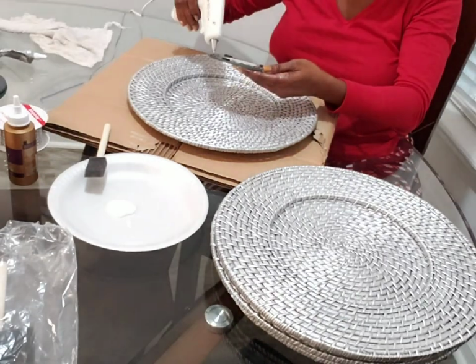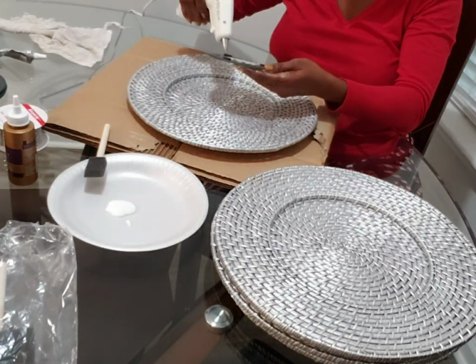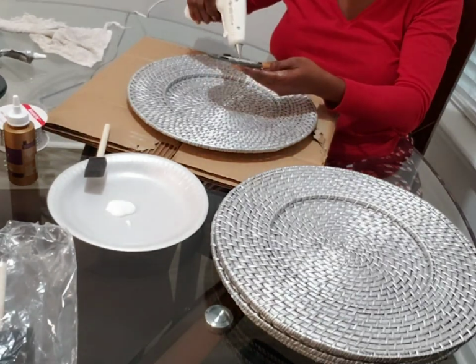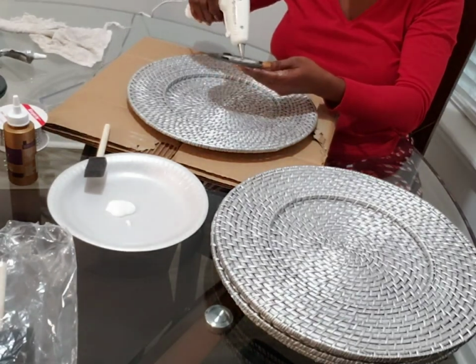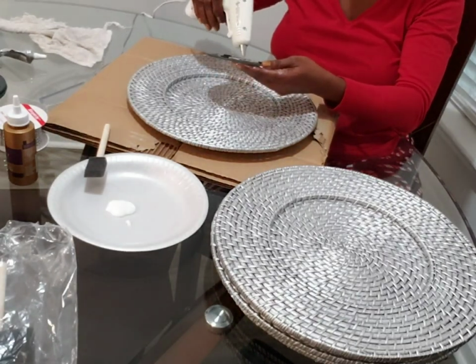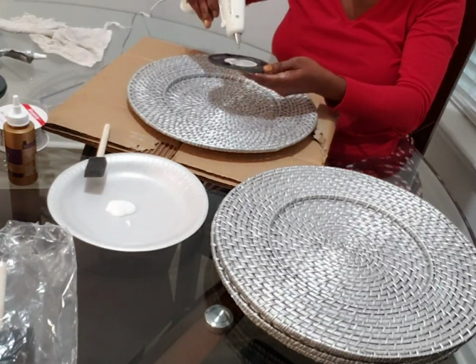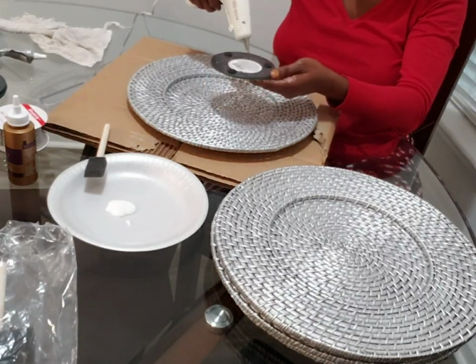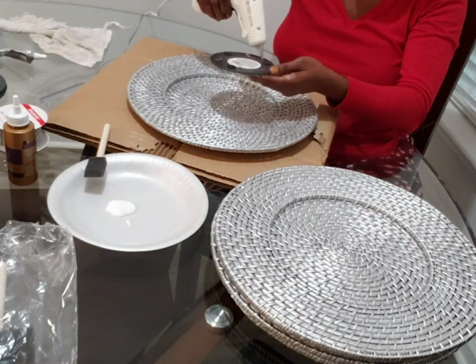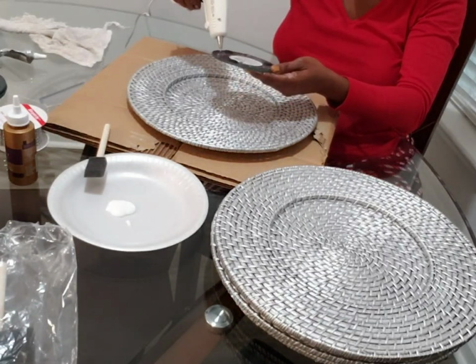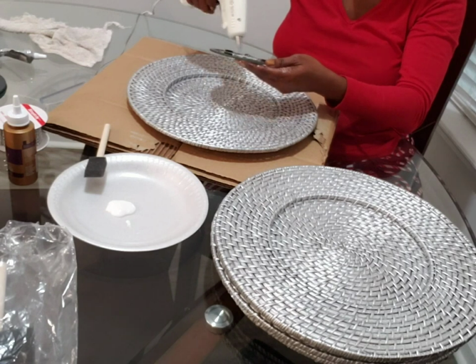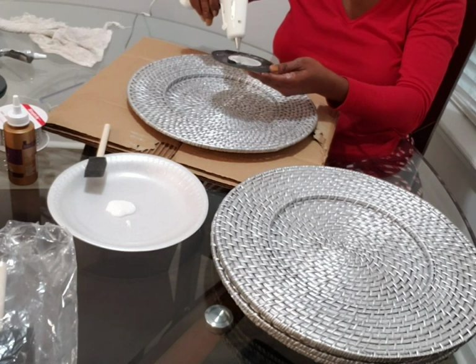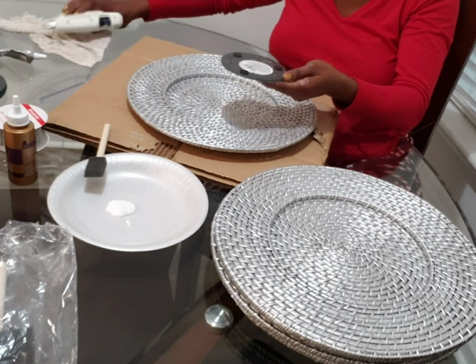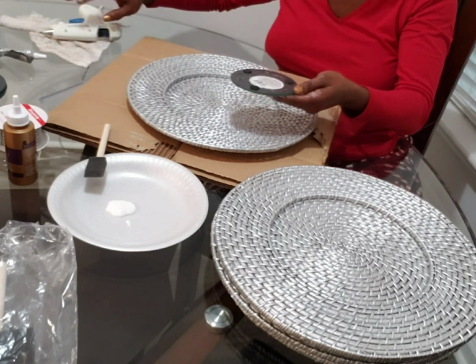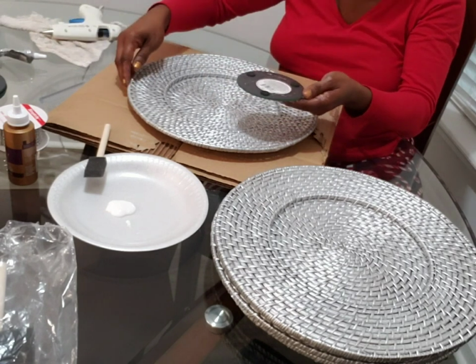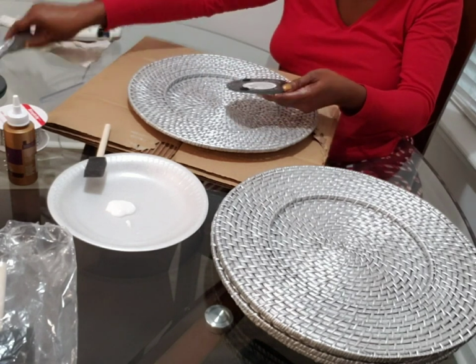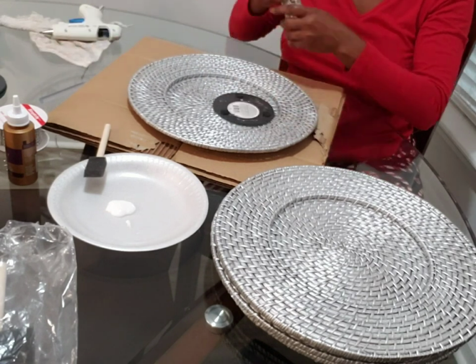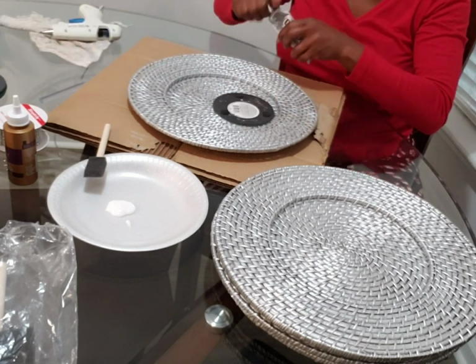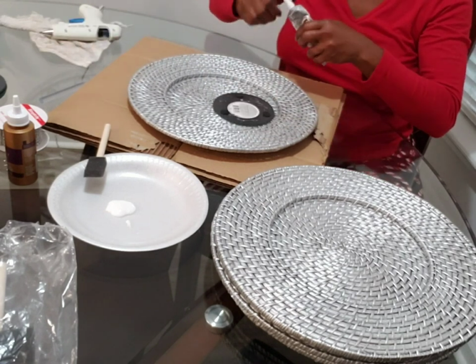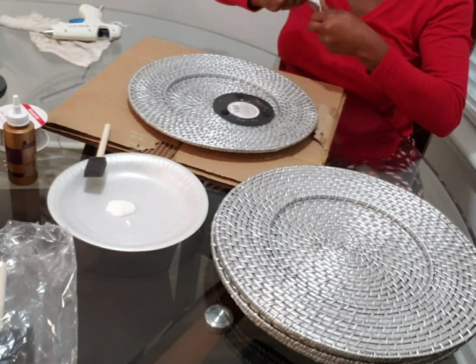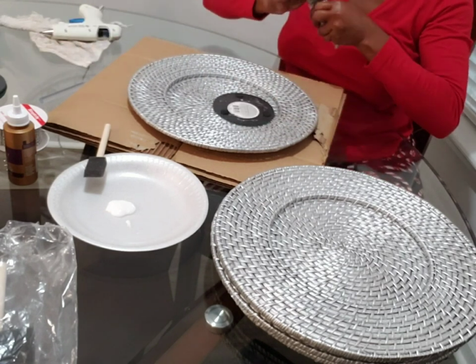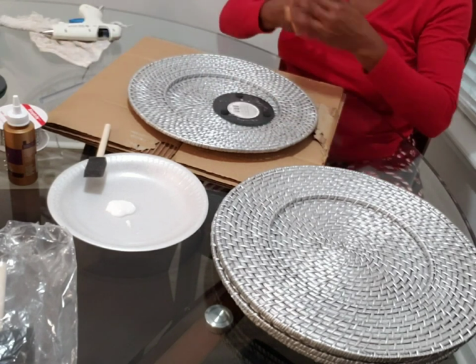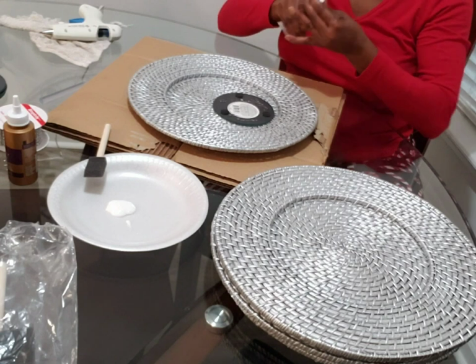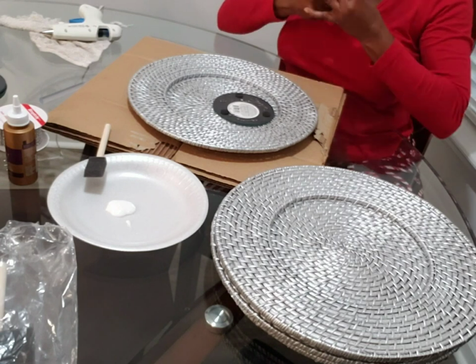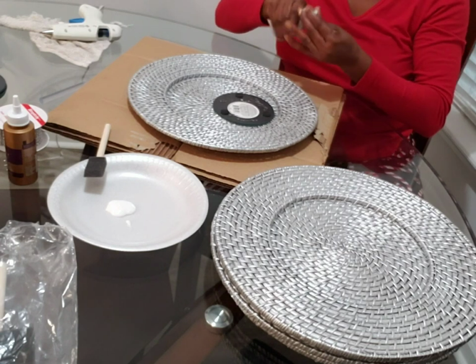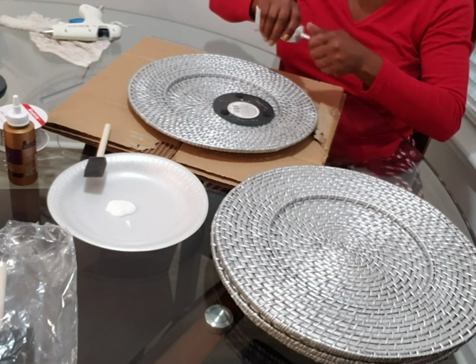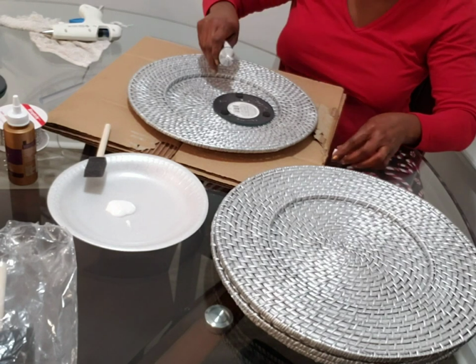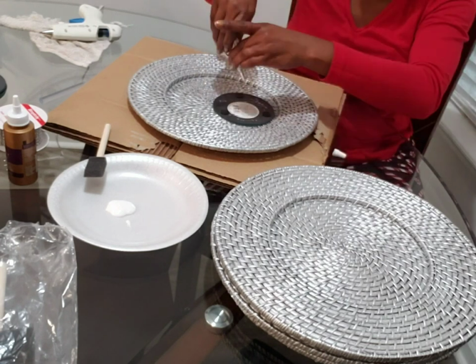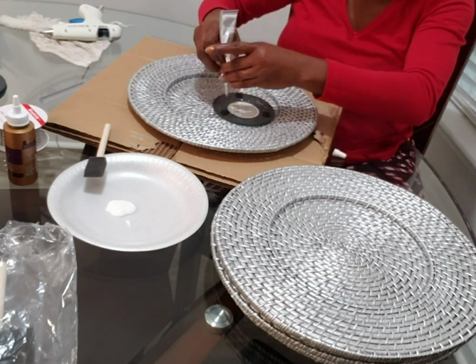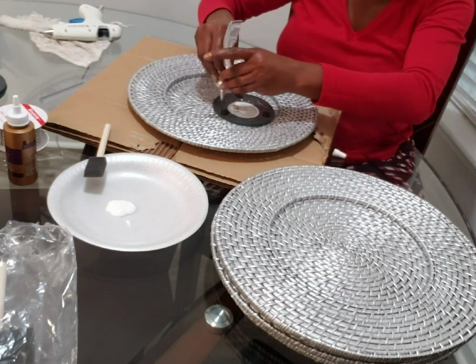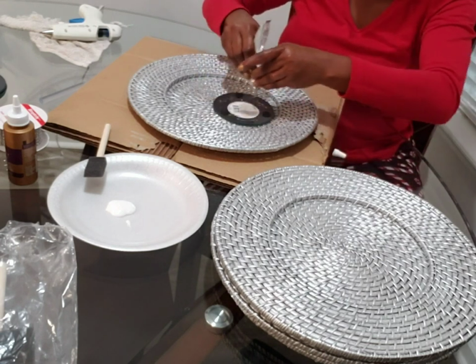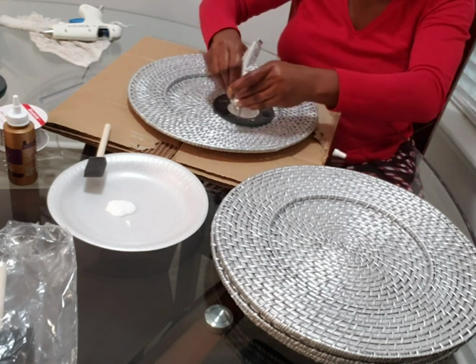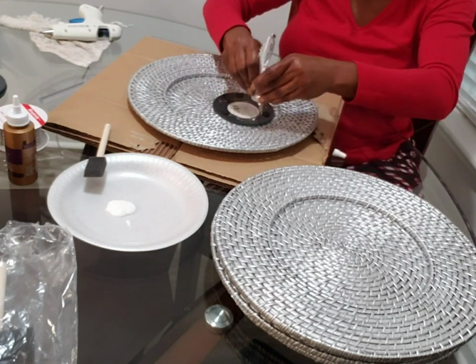So now that they're dry, what I'm going to do is use my hot glue gun and some E6000 glue. I have some Dollar Tree mirror coasters that I'm going to place in the center of the charger.